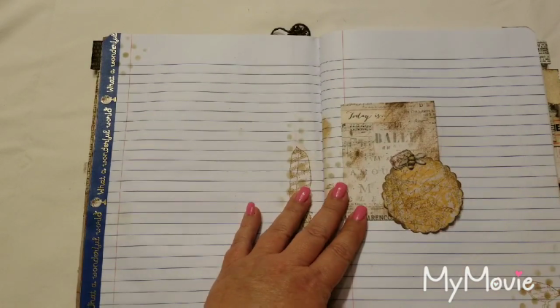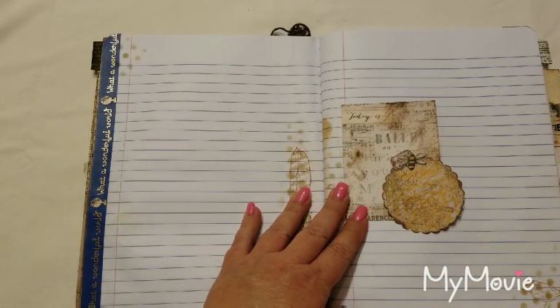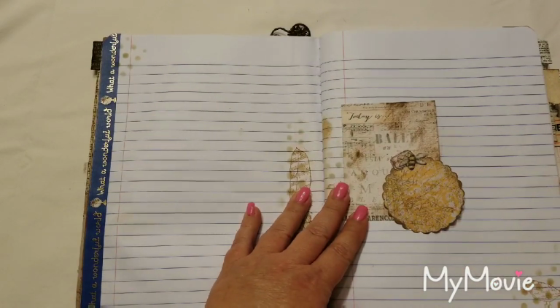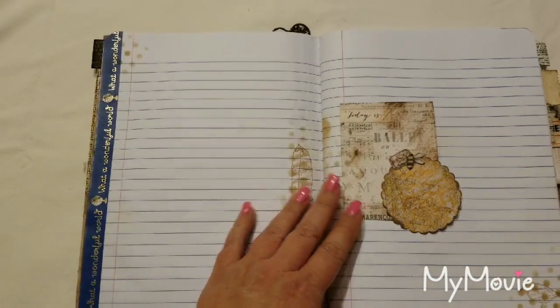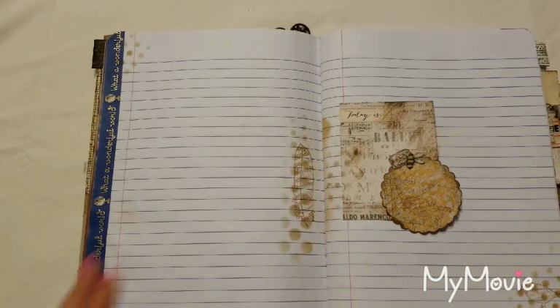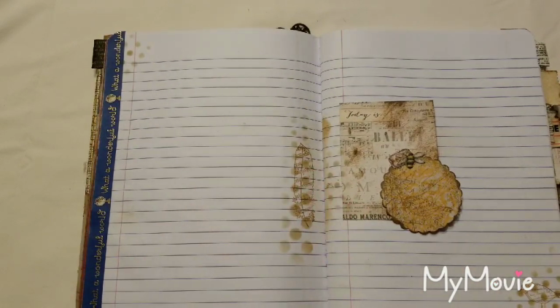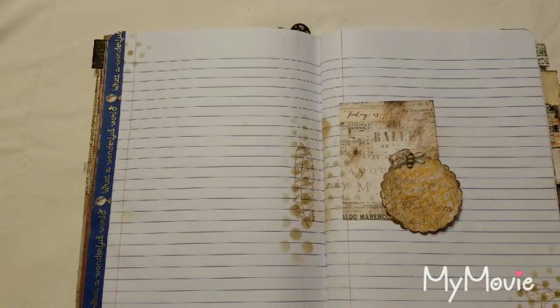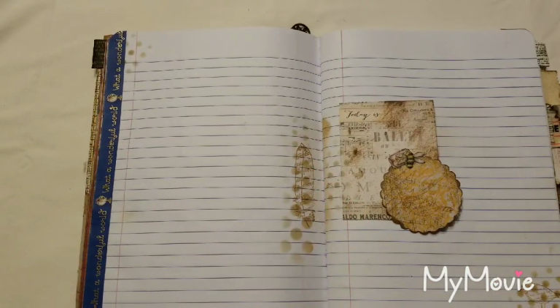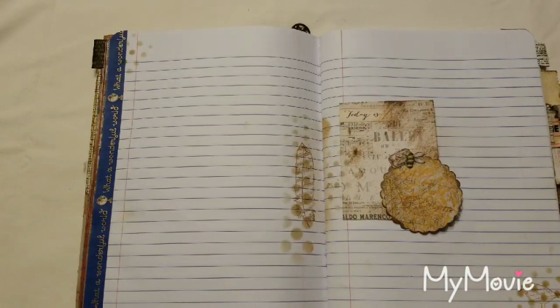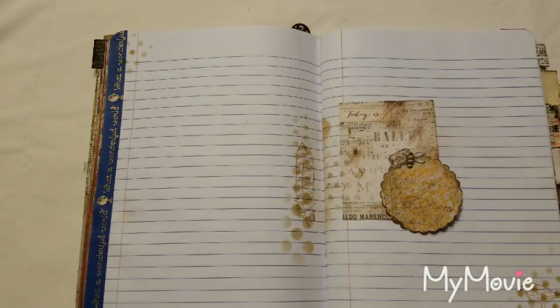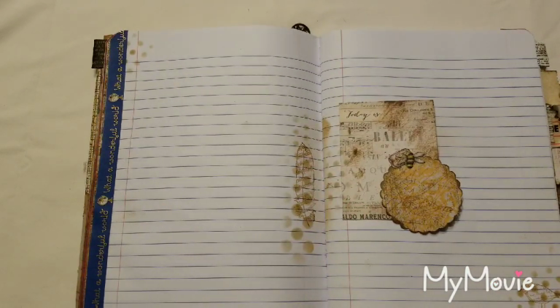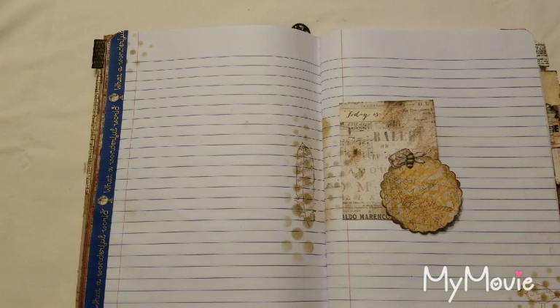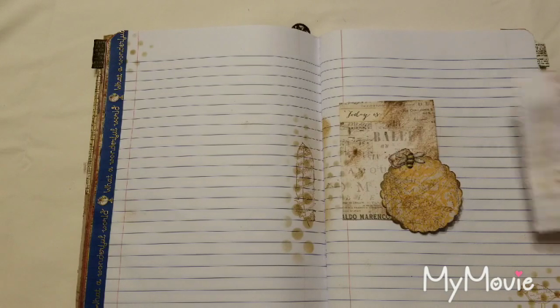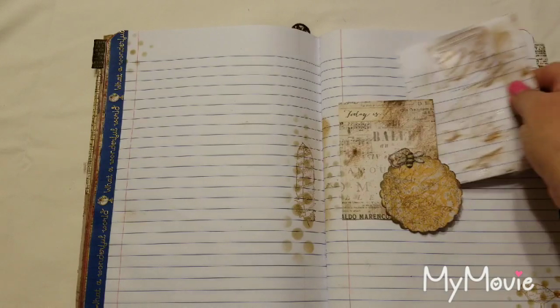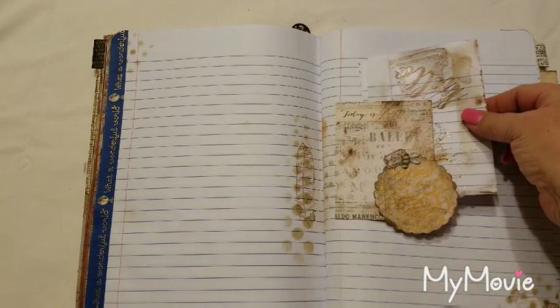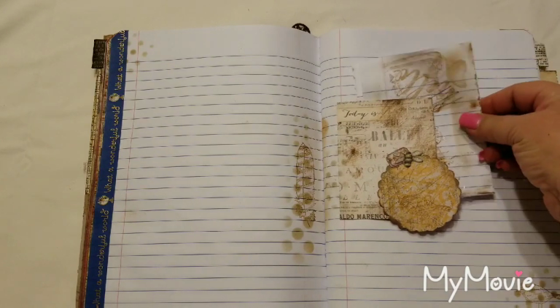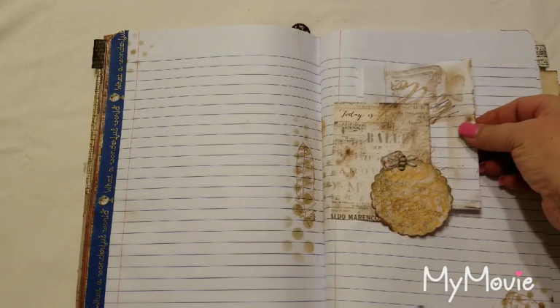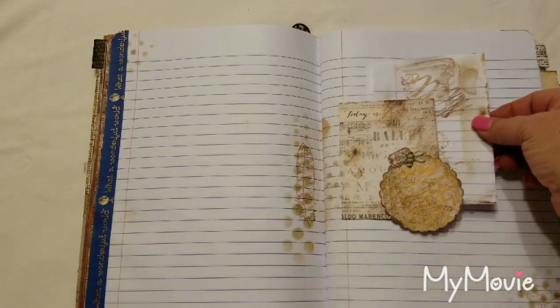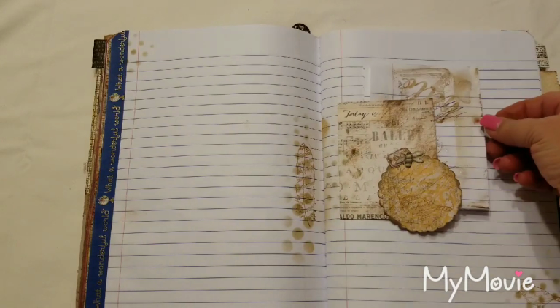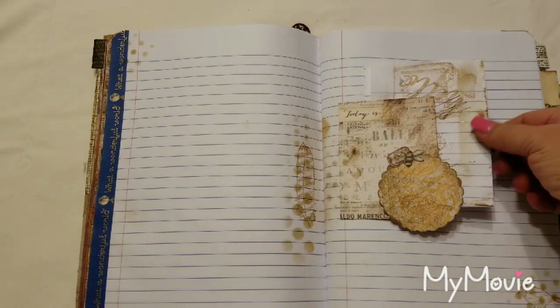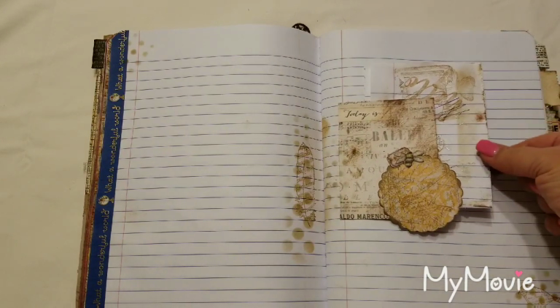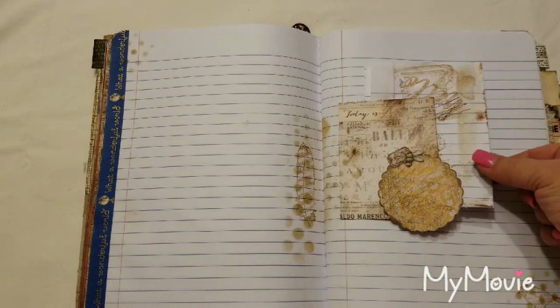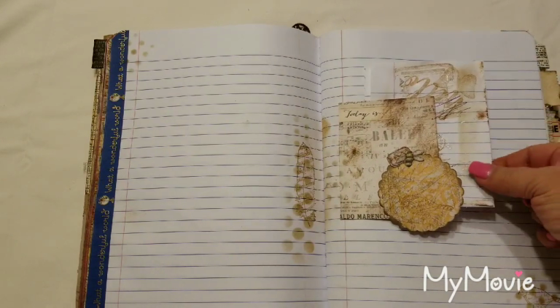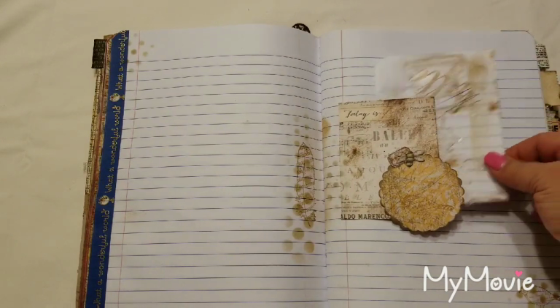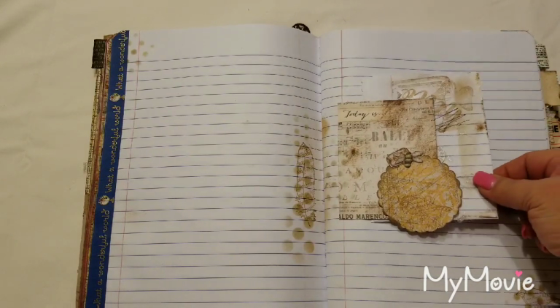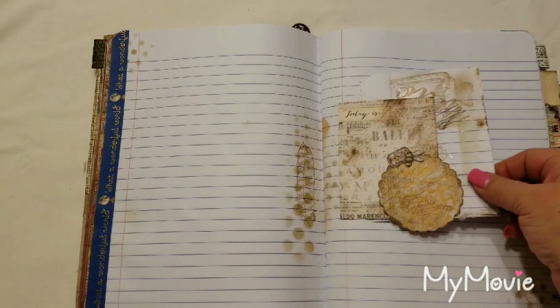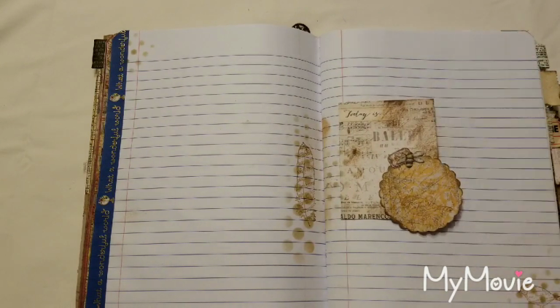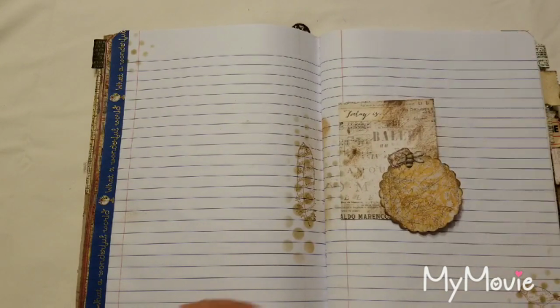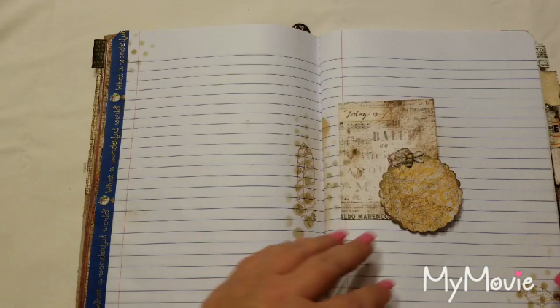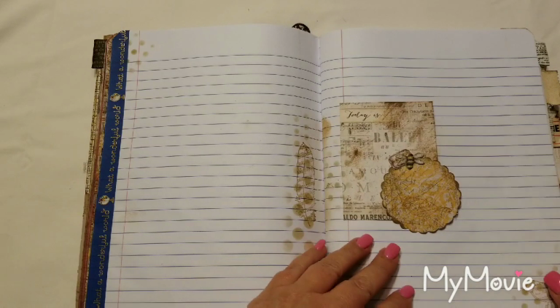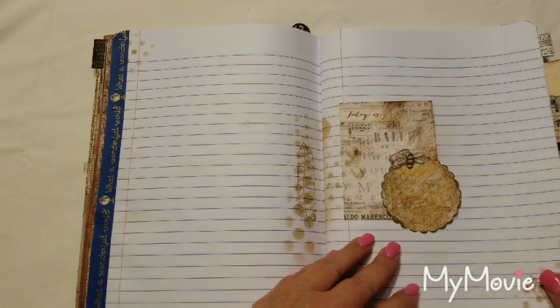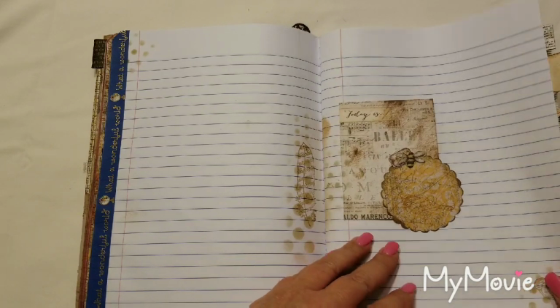There's a little tuck spot here where you can slip a piece of scrap paper — notes, something you need to remember, a calendar, anything like that — behind that little spot.